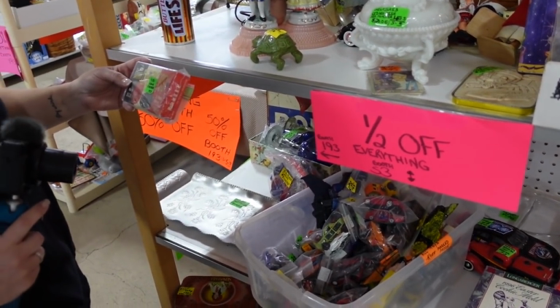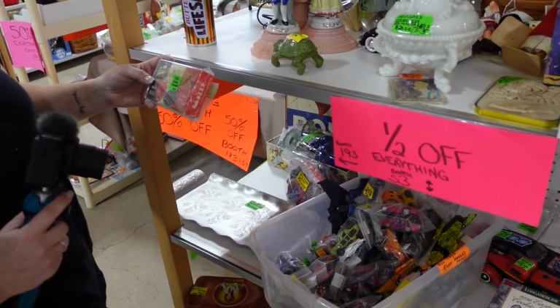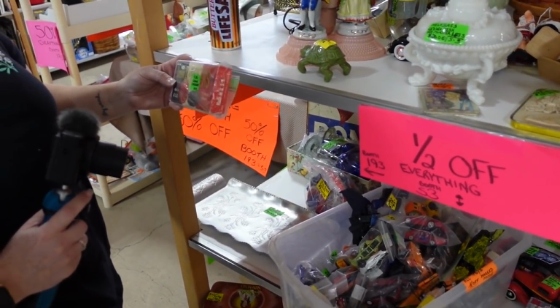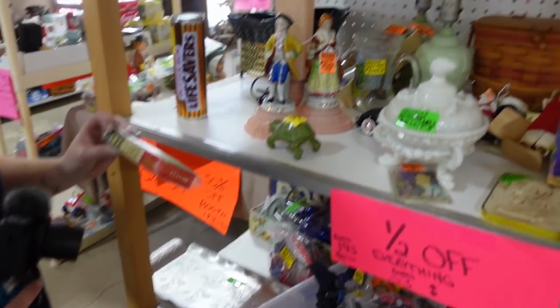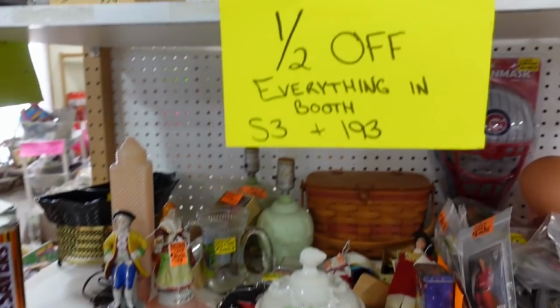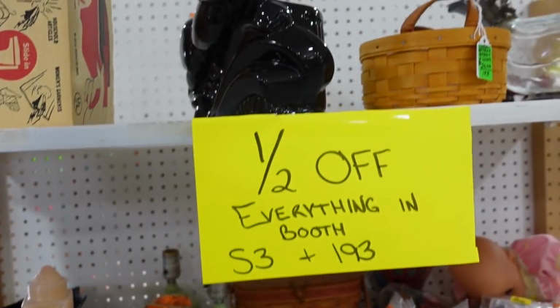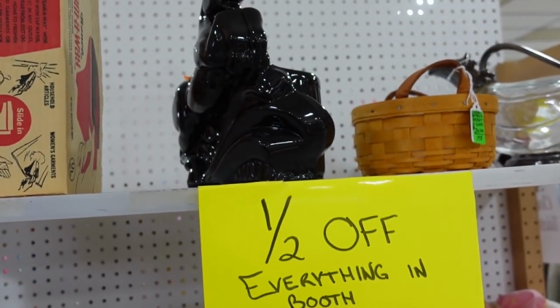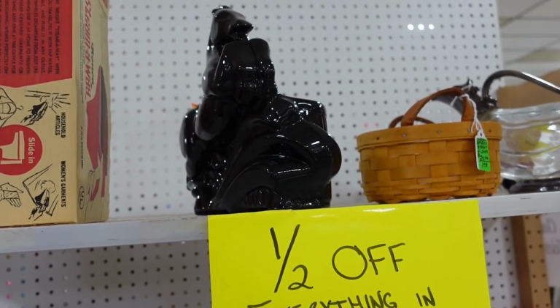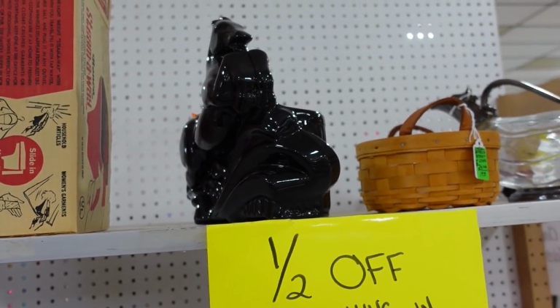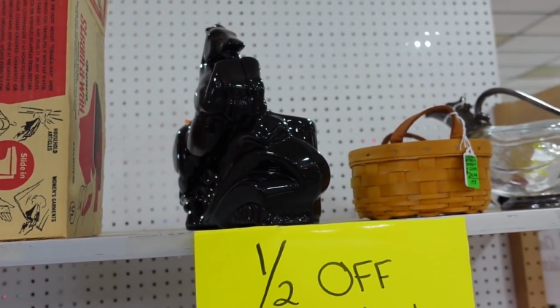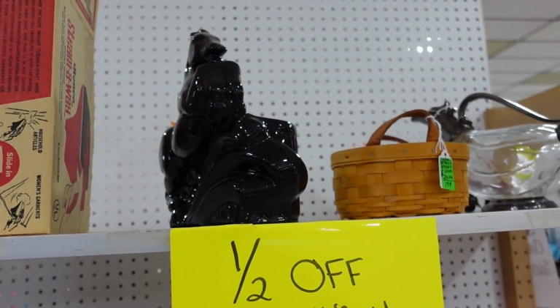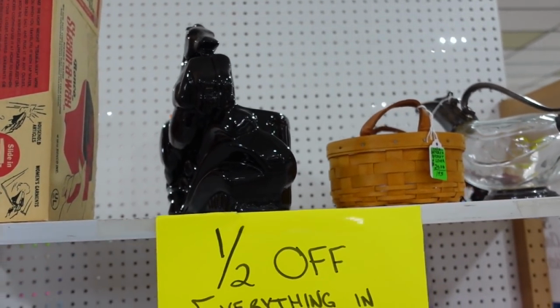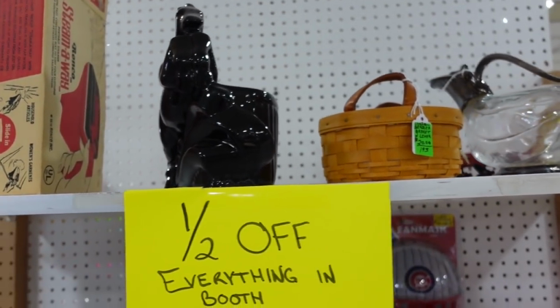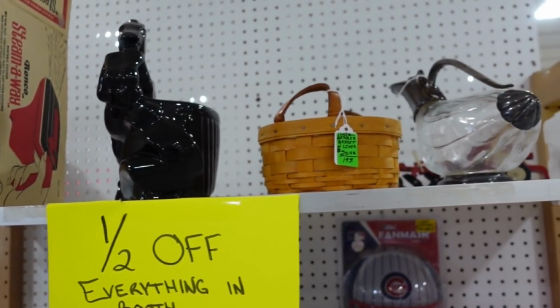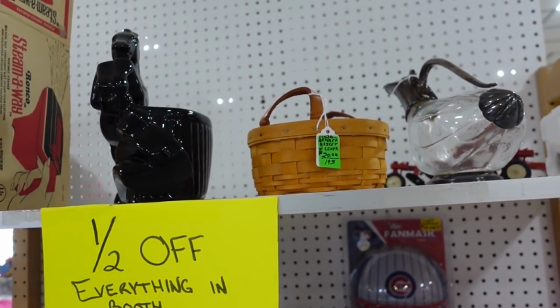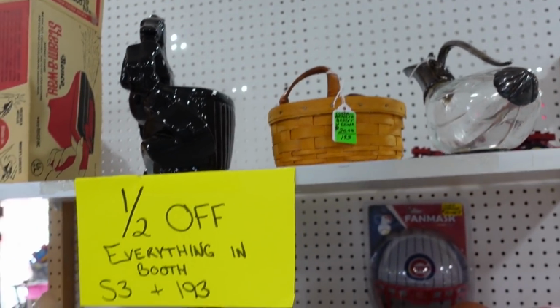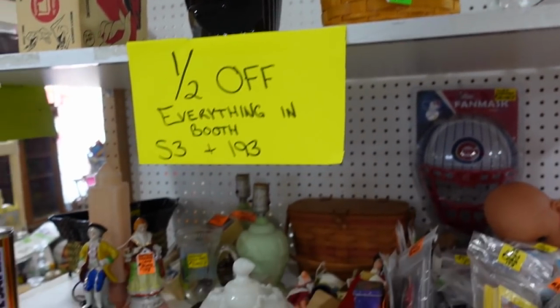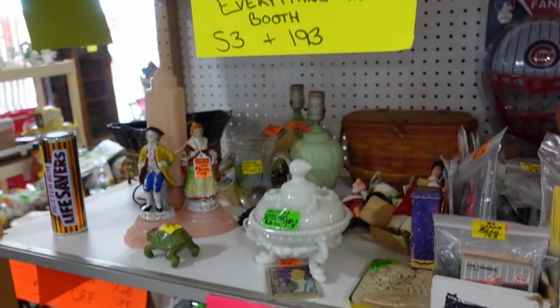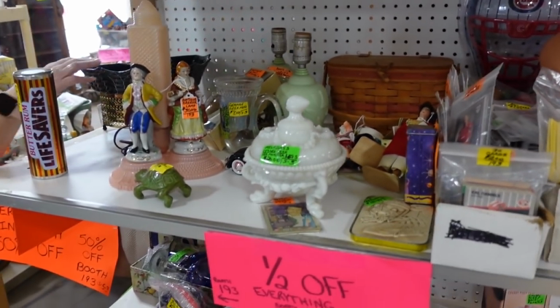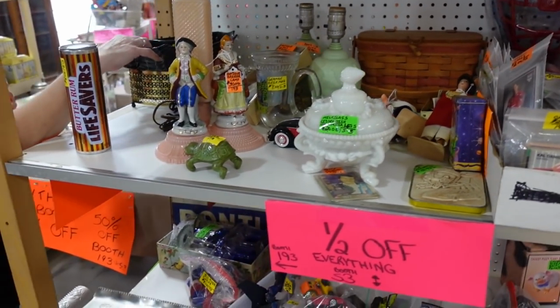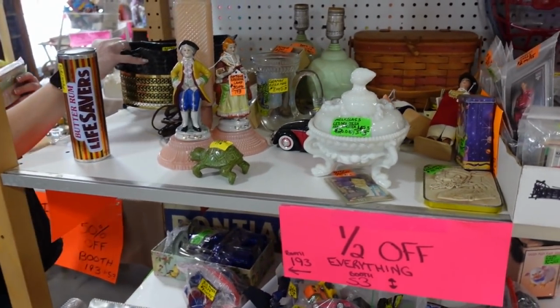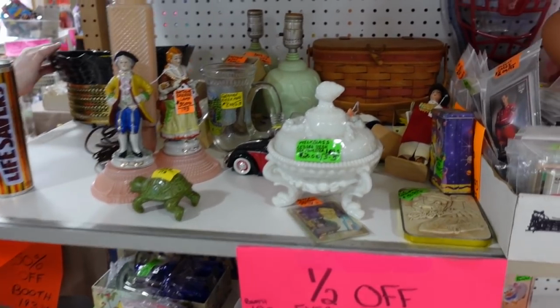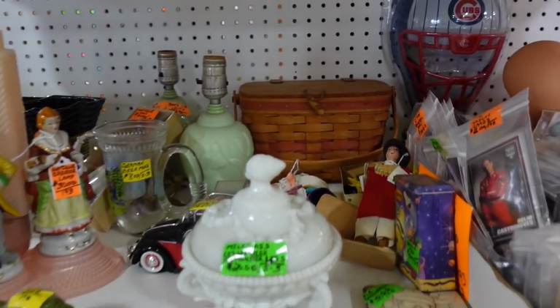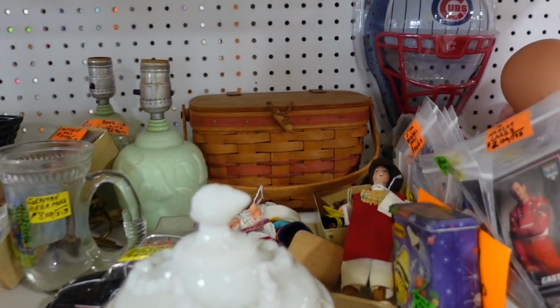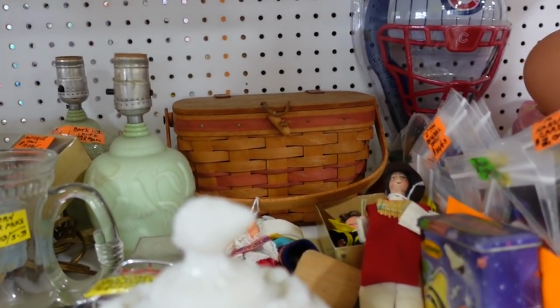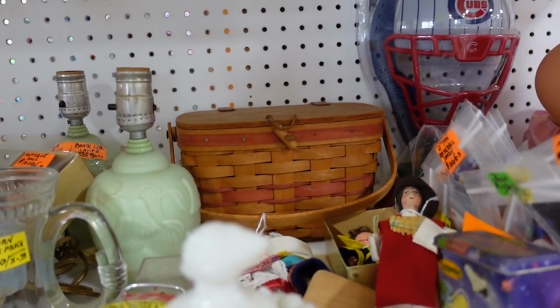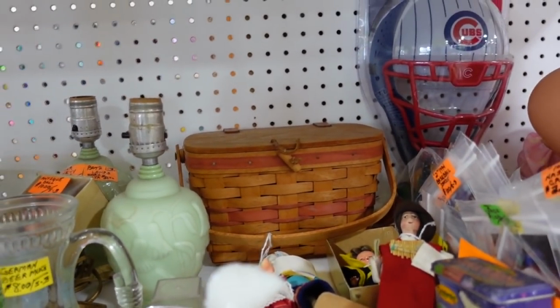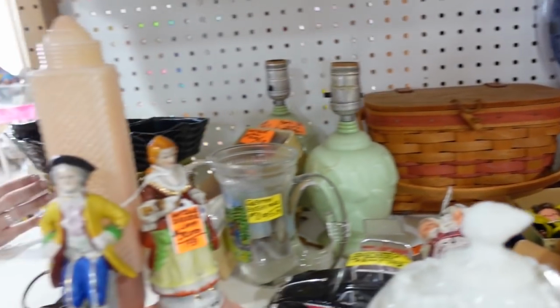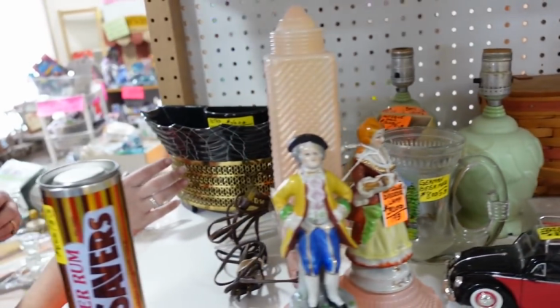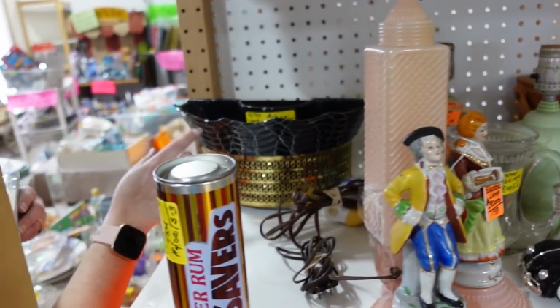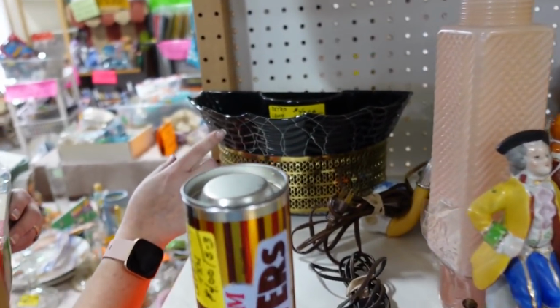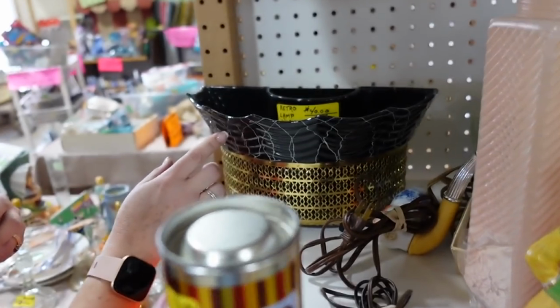There's a horse planter — Longaberger for ten. Oh here's a TV tray — it's like more of a Nantucket style basket. Mid-century for twenty.